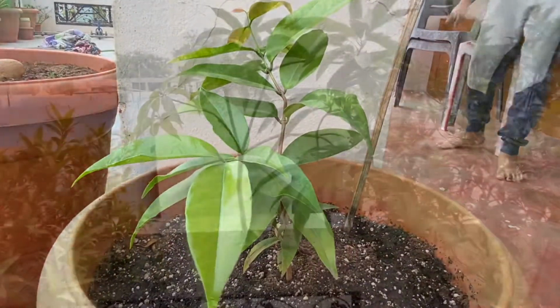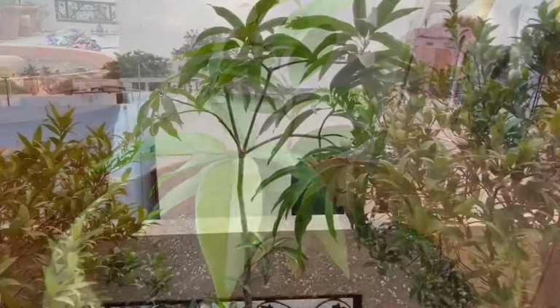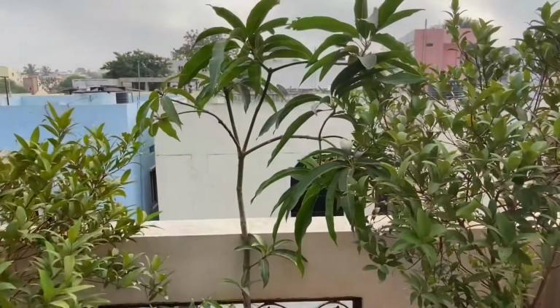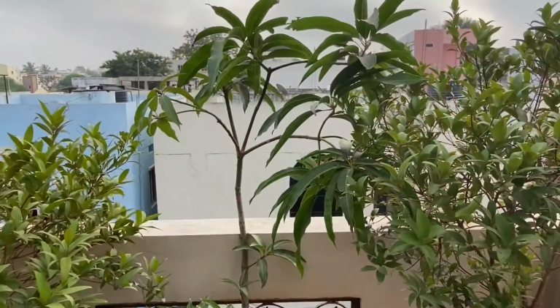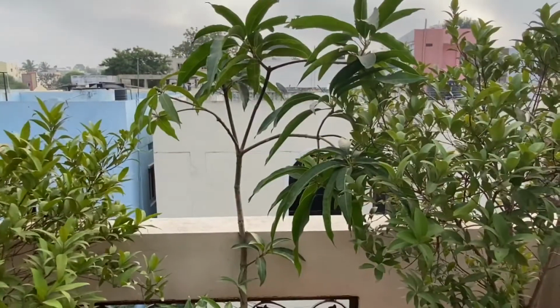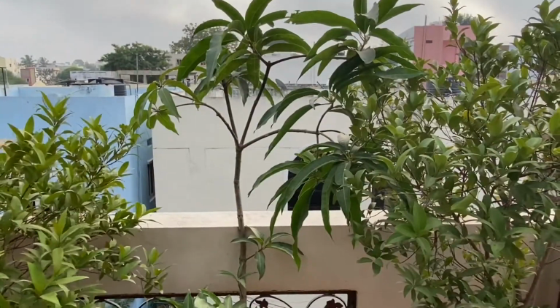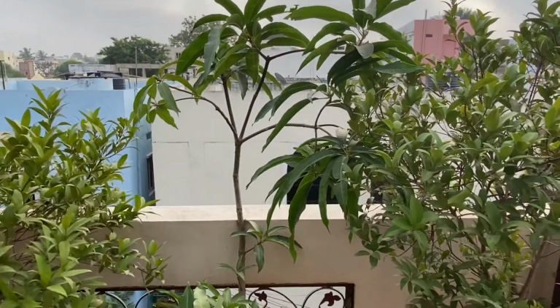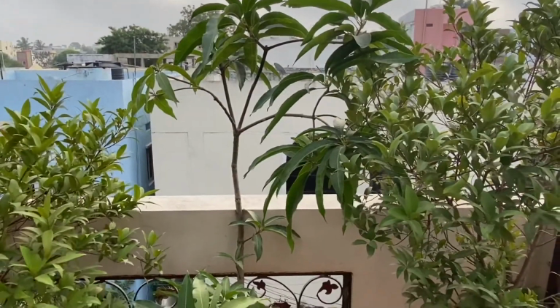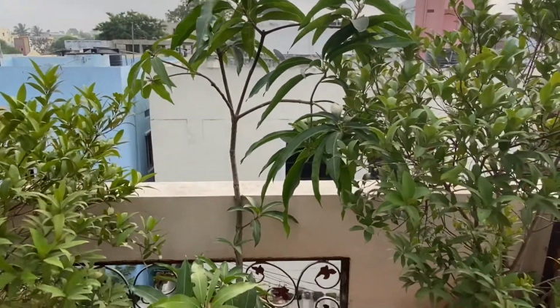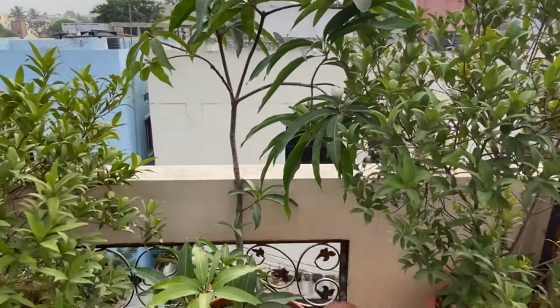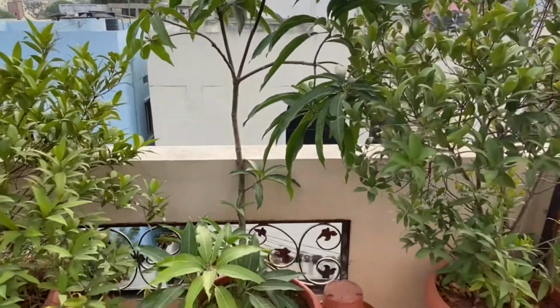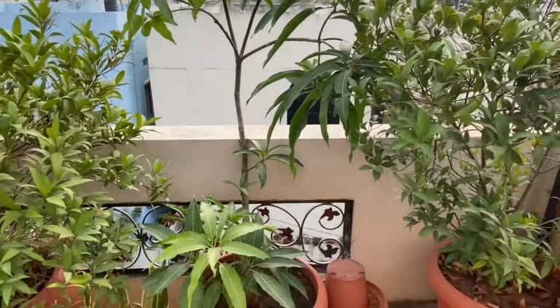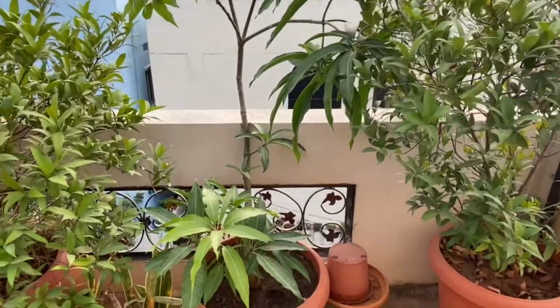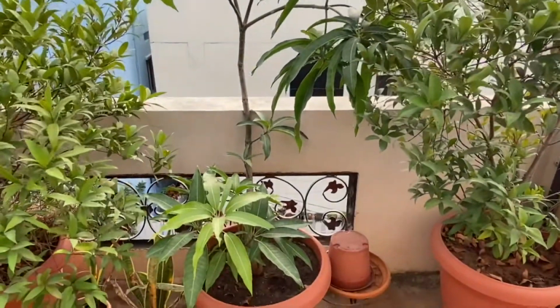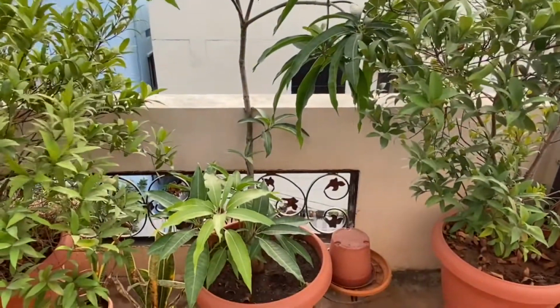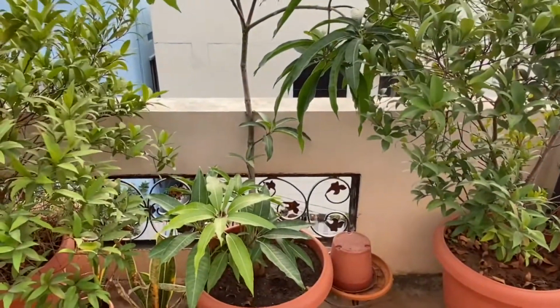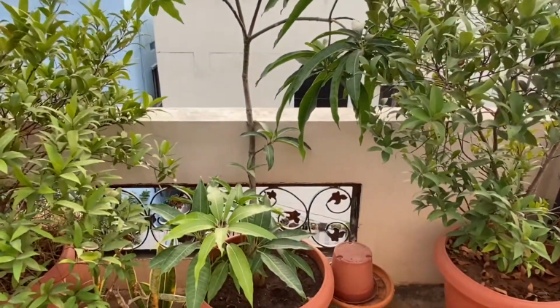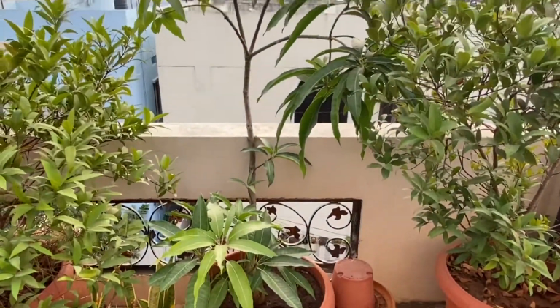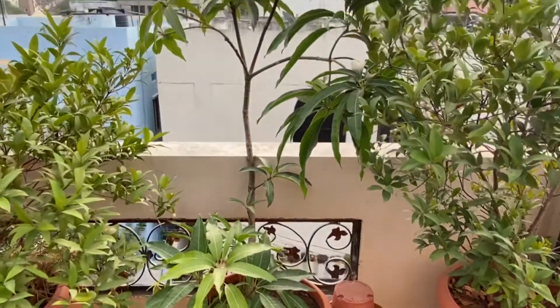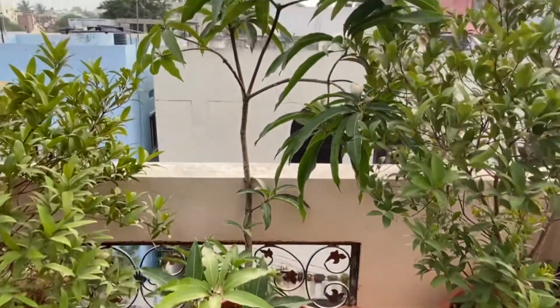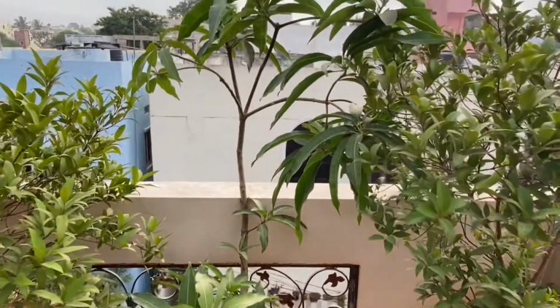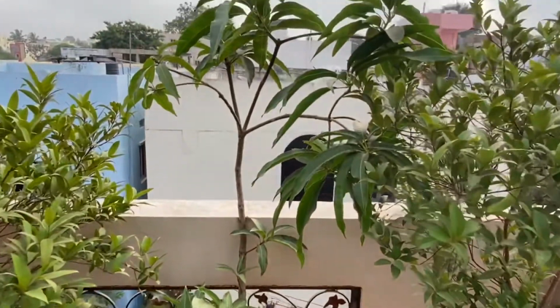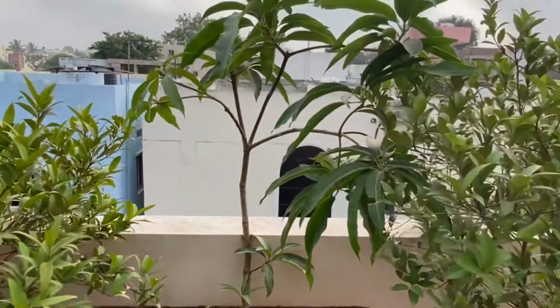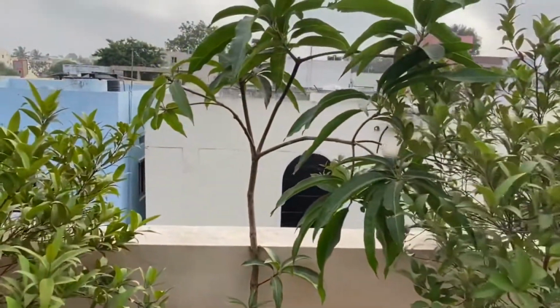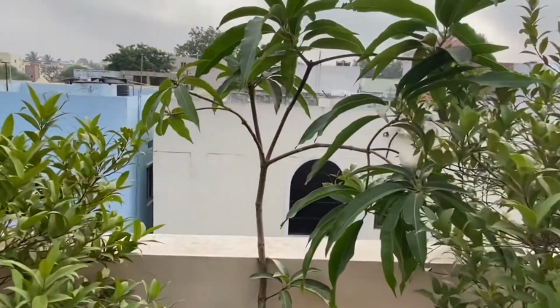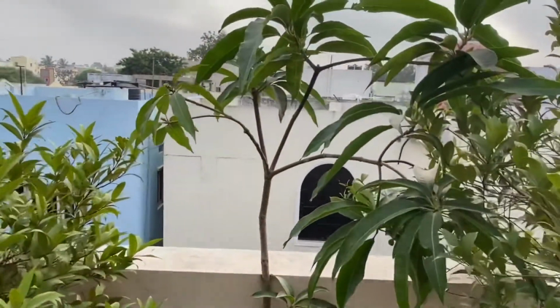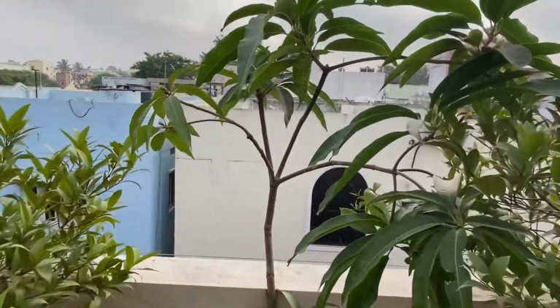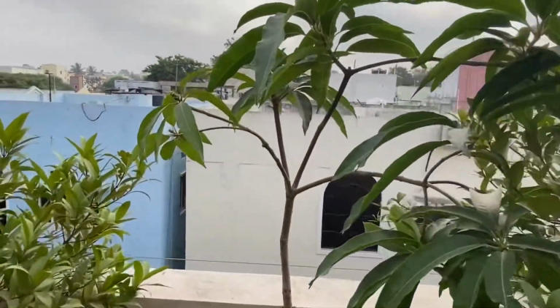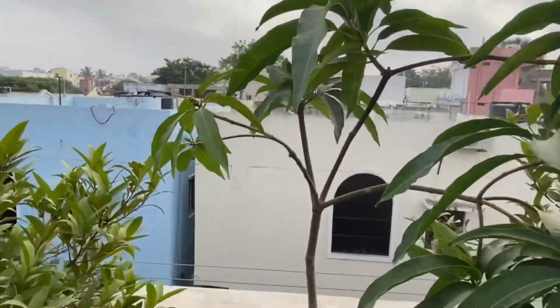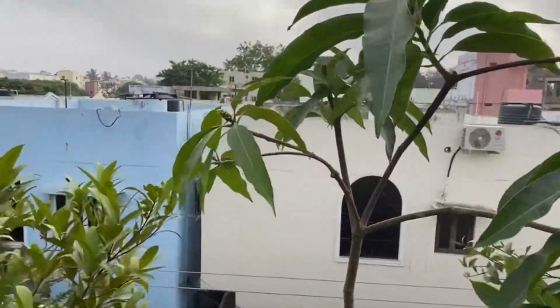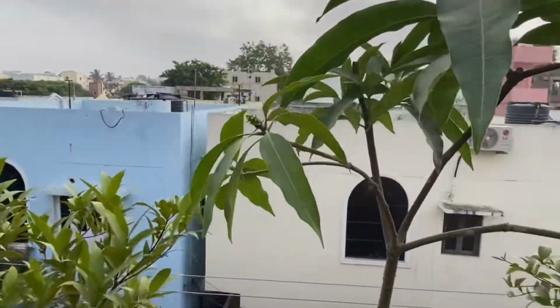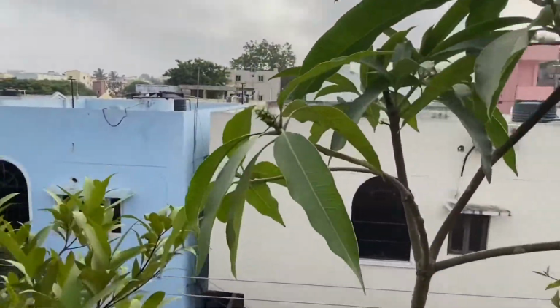This is a mango plant which we chopped down because it had some problems. Now it has flowers.